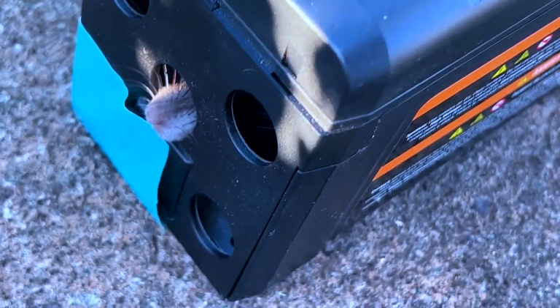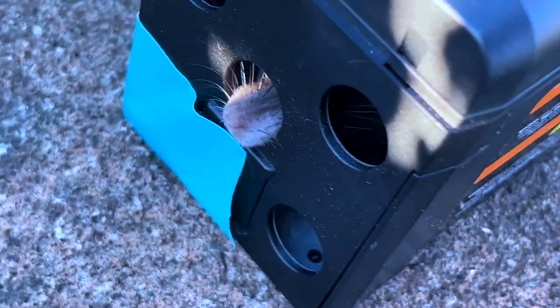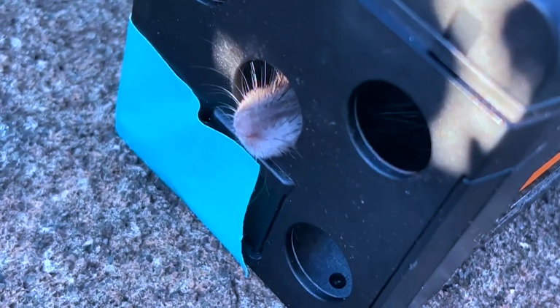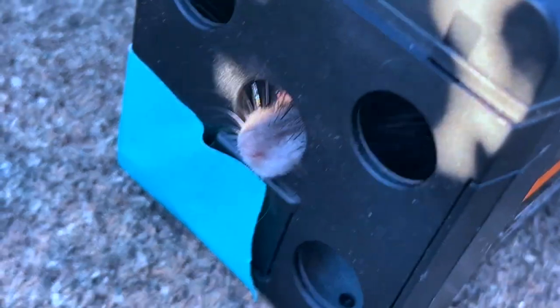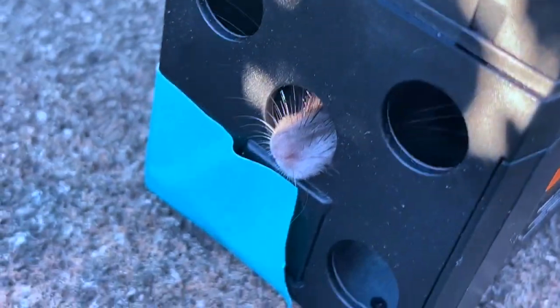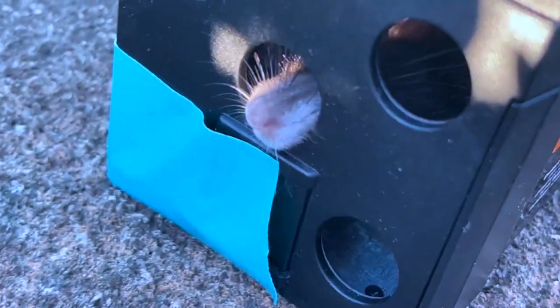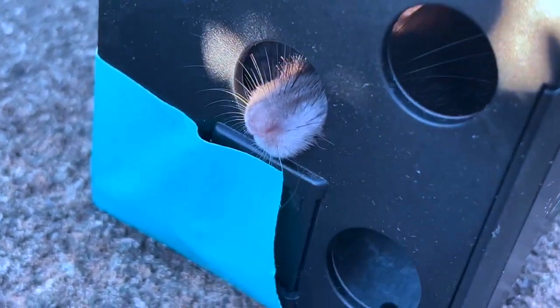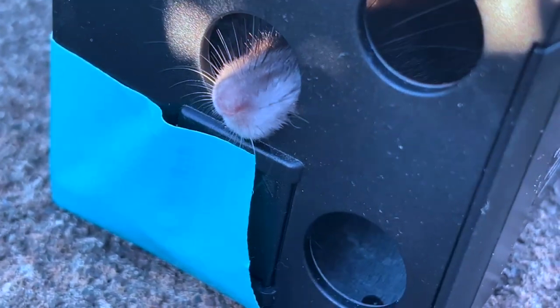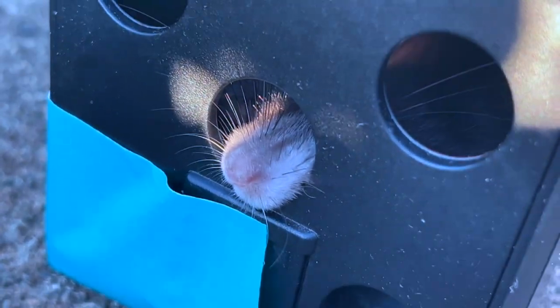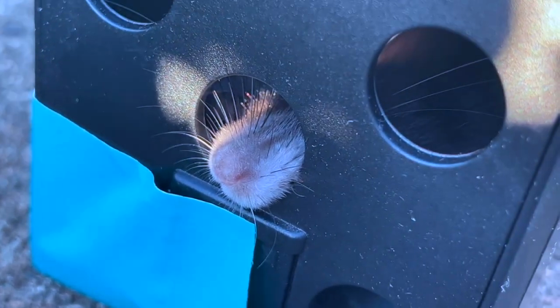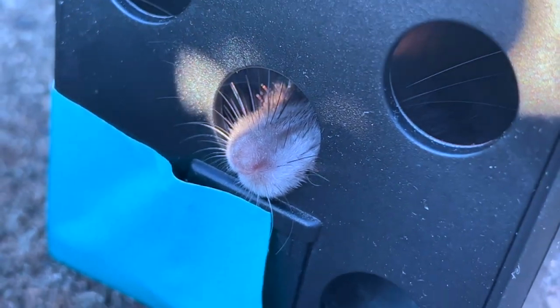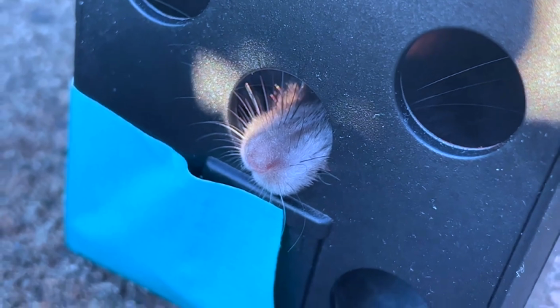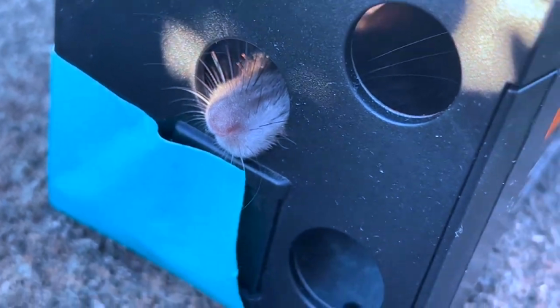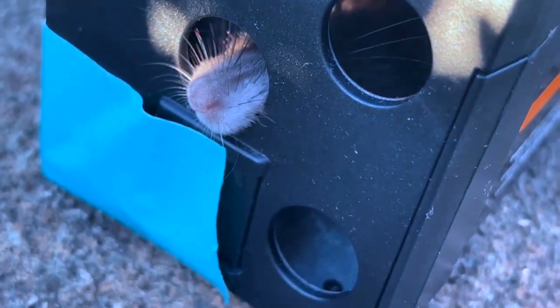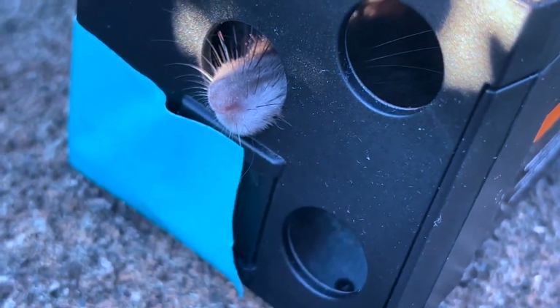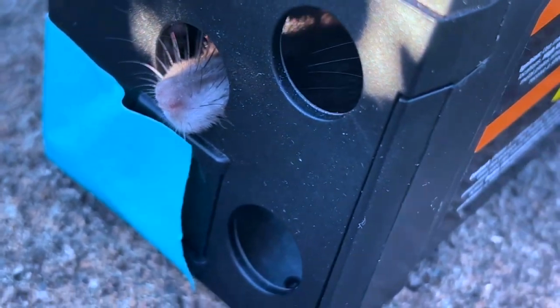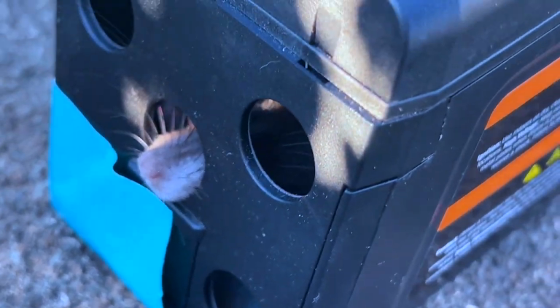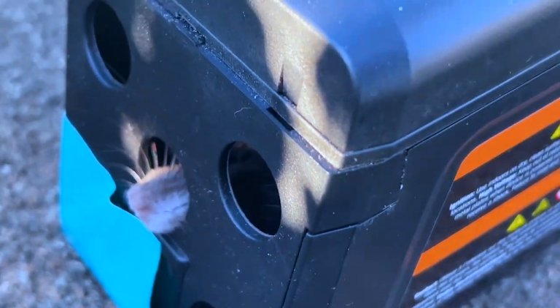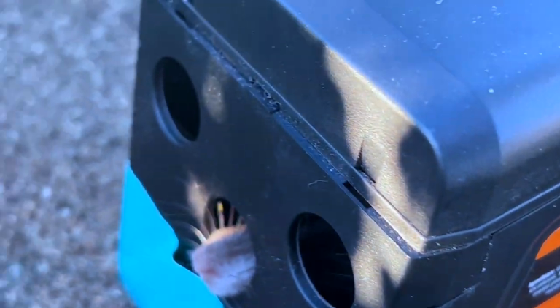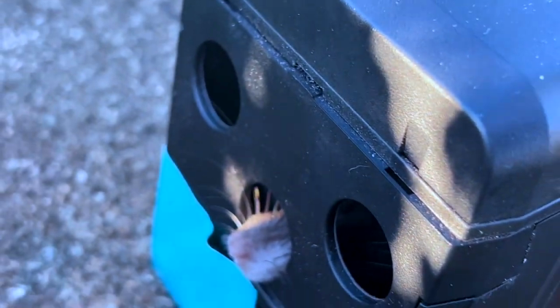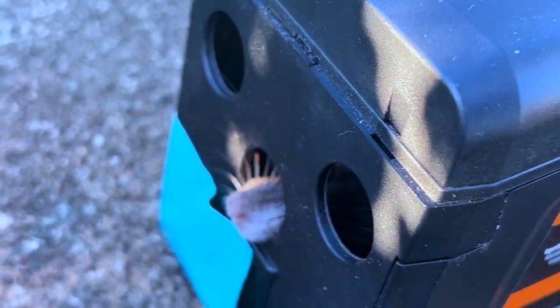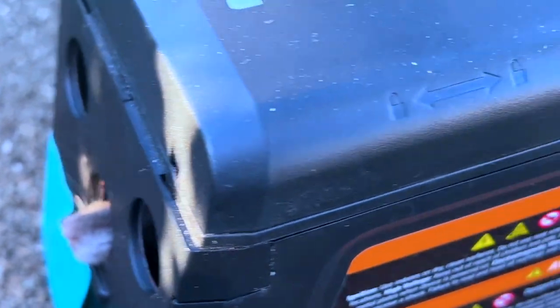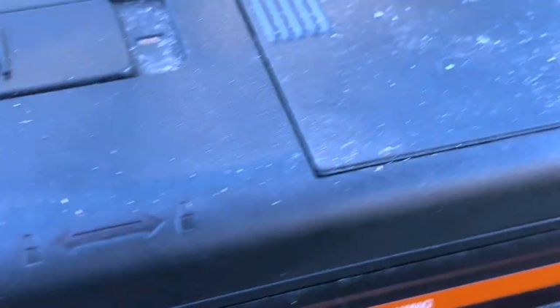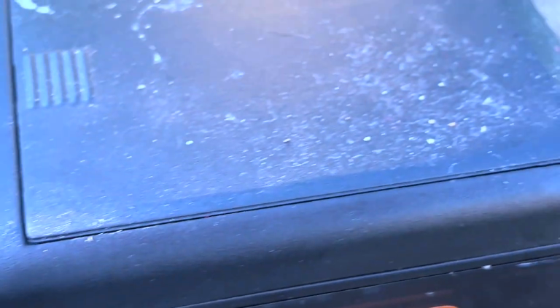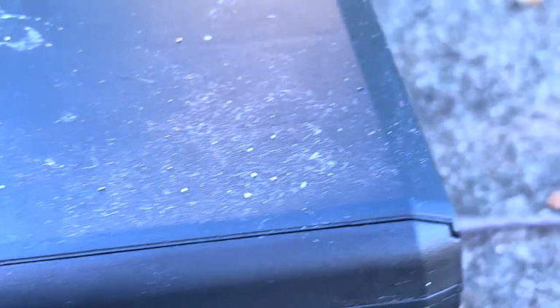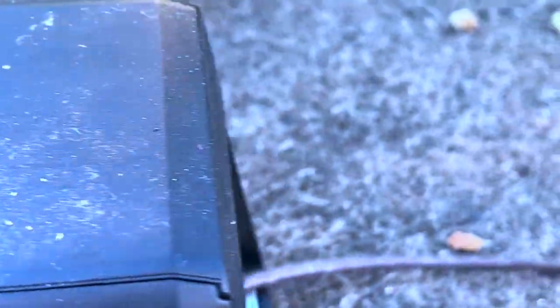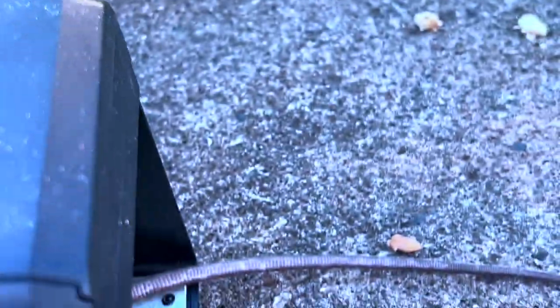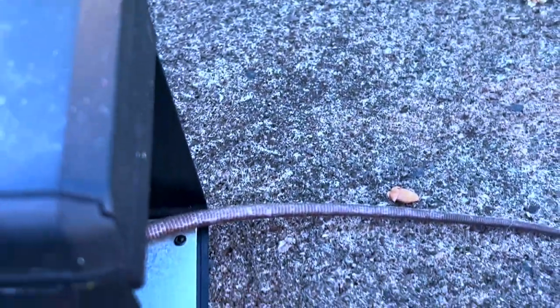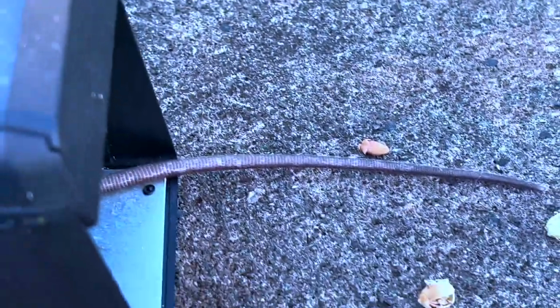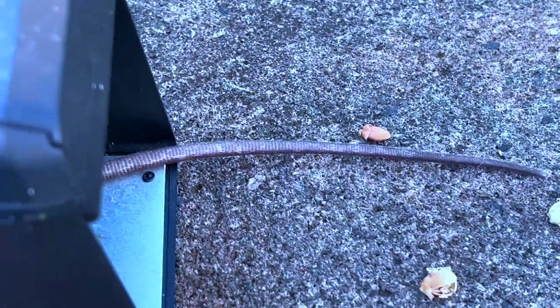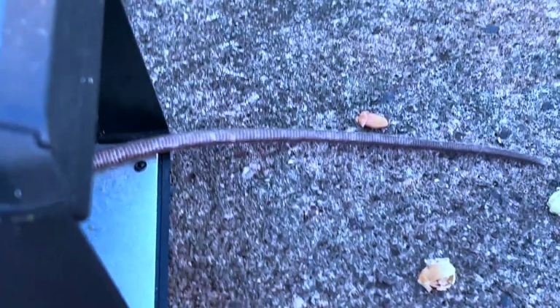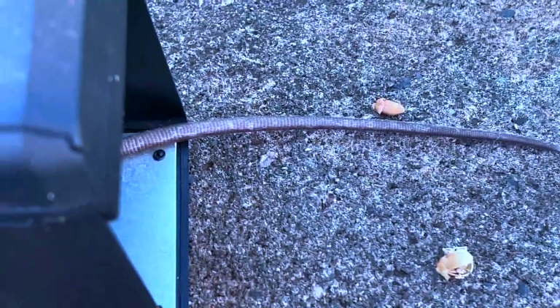Oh, look at that. The nose is actually sticking out. Never seen one this large where the nose is sticking out and the tail is like that. Unbelievable.